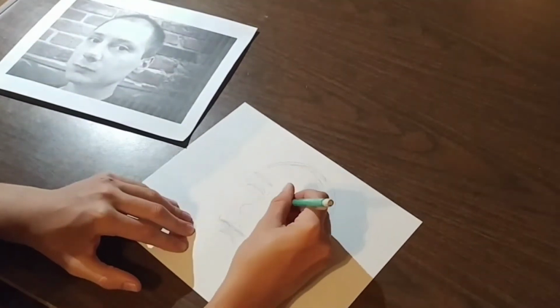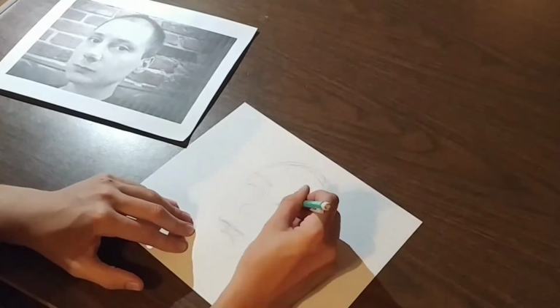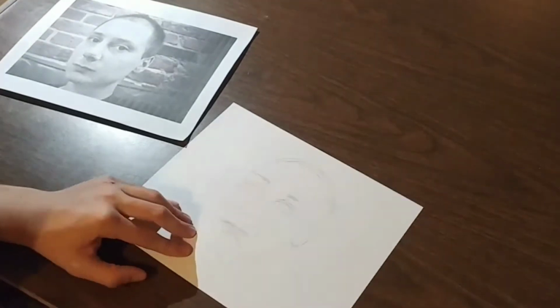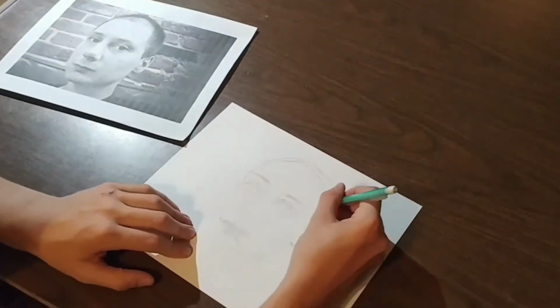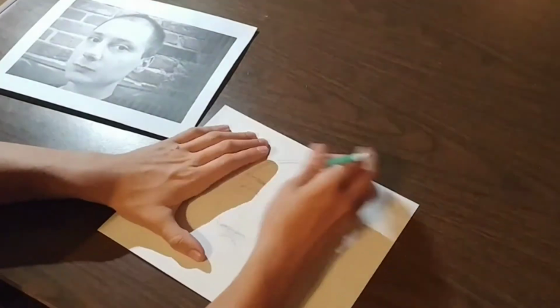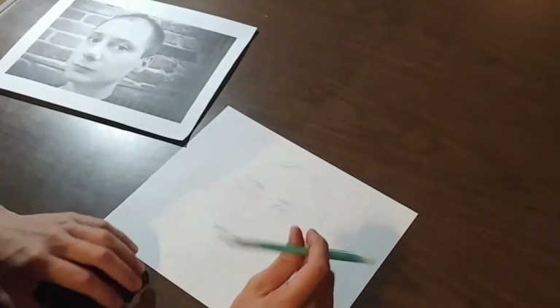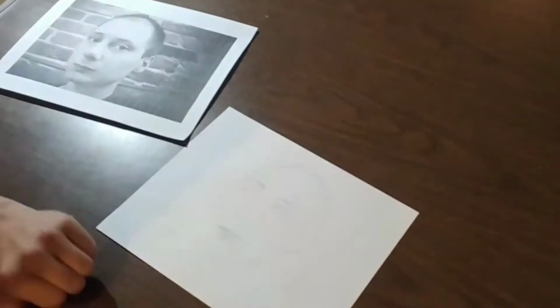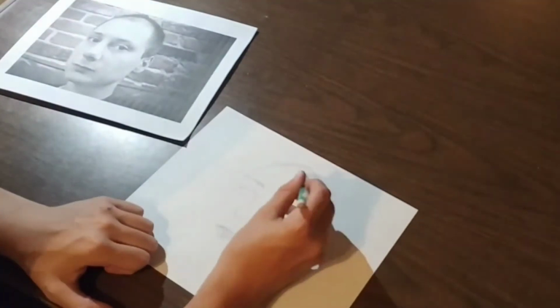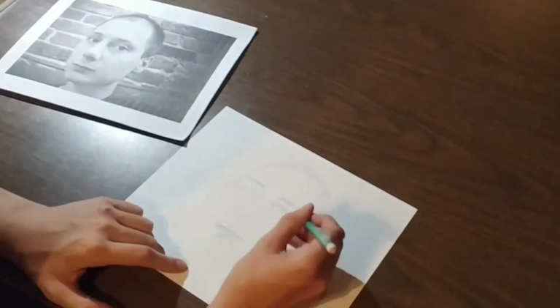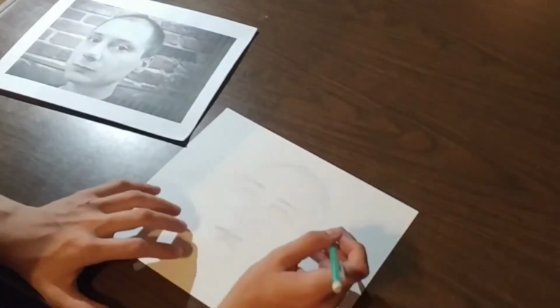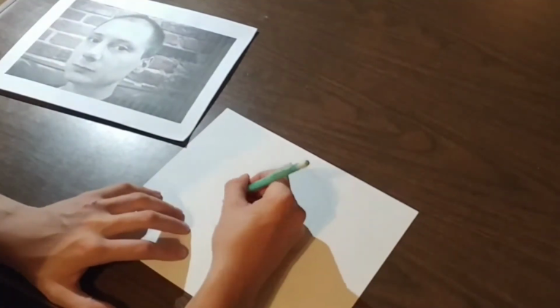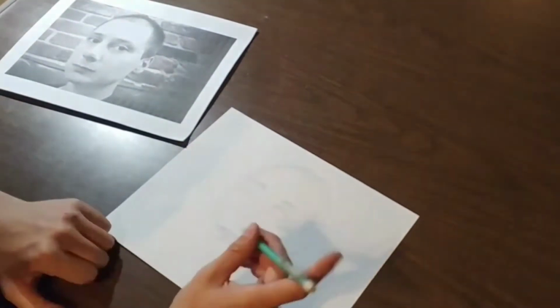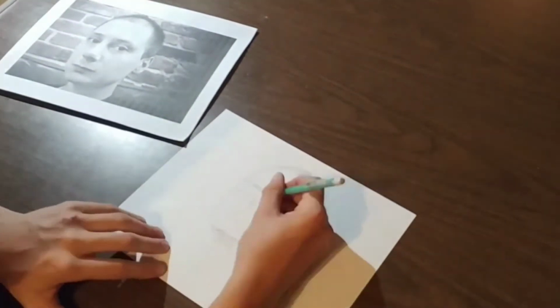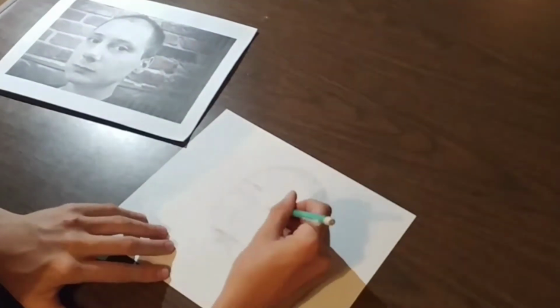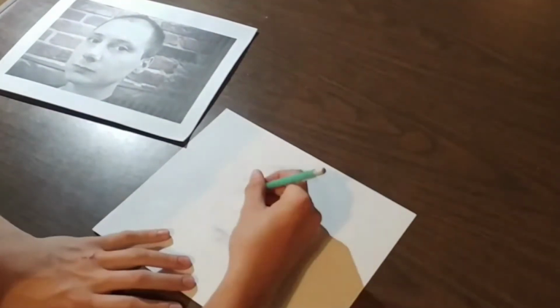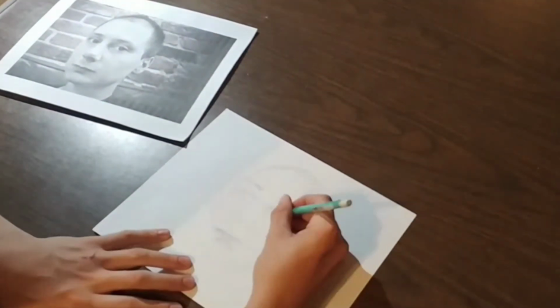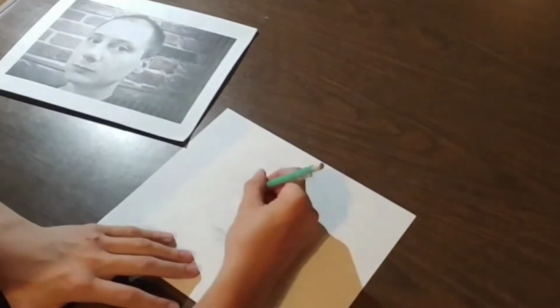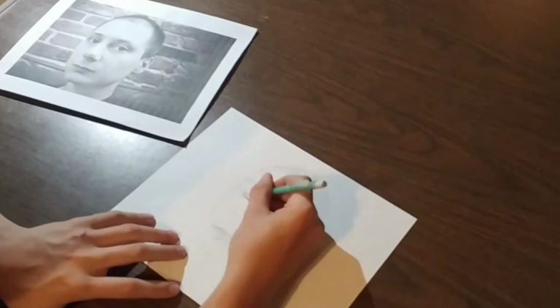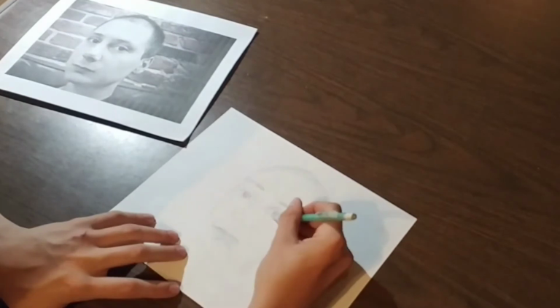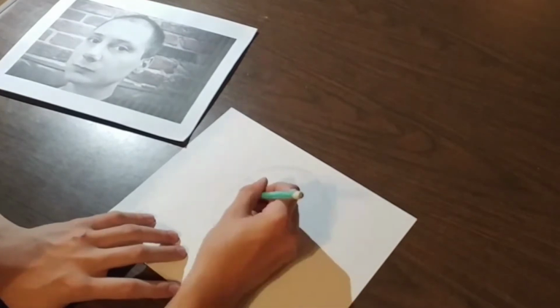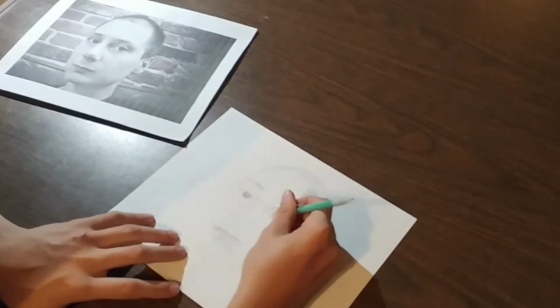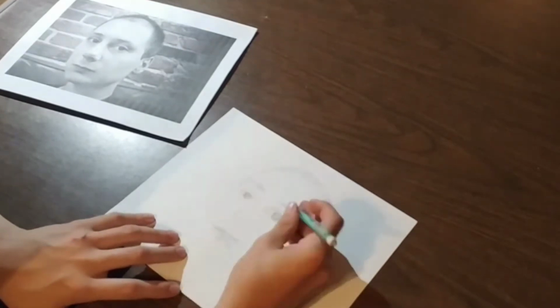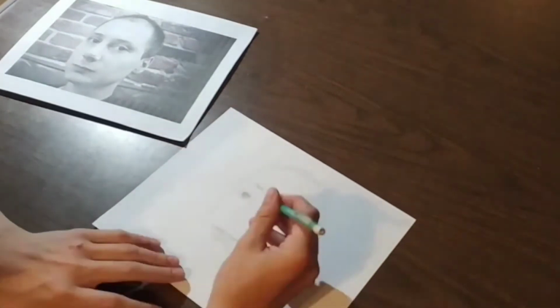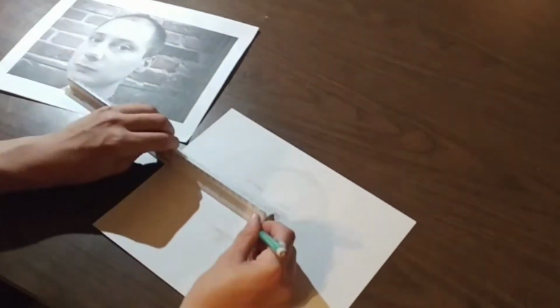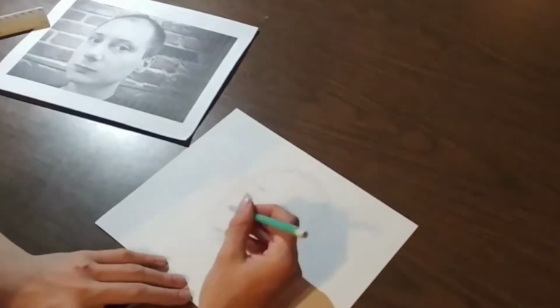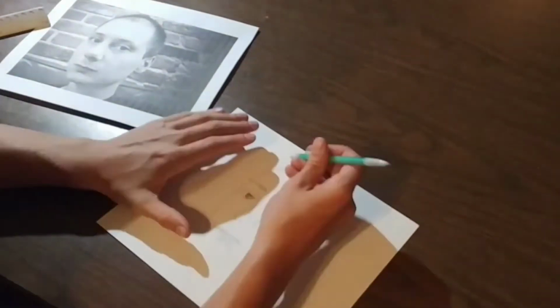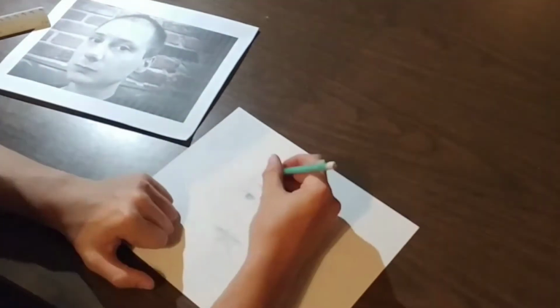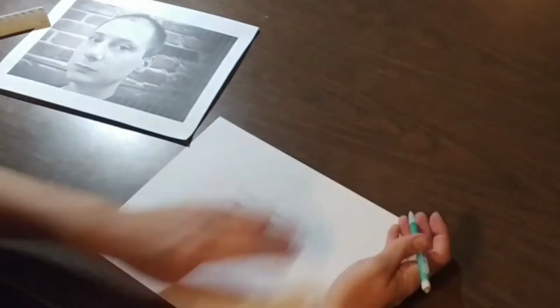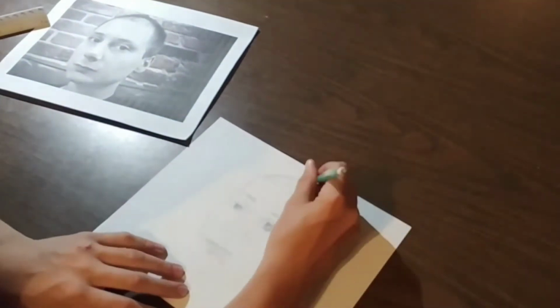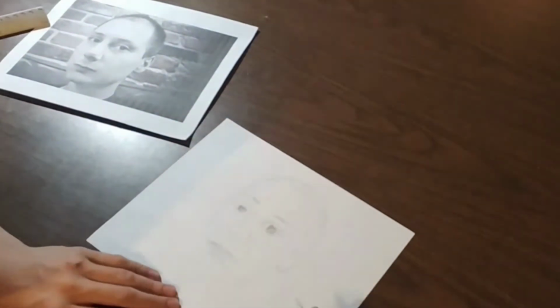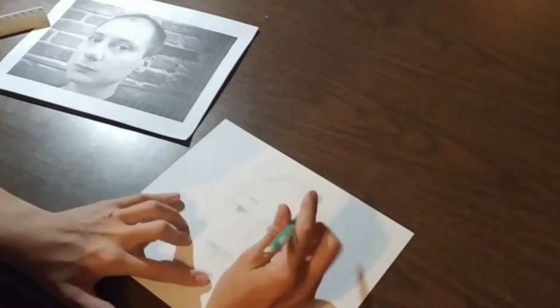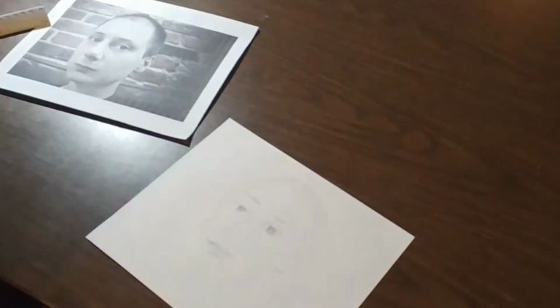Remember, this is a cartoon, so it doesn't need to look exactly like the person in the photo. You can use your own style and your own artistic license to change it up a little bit and make it unique.